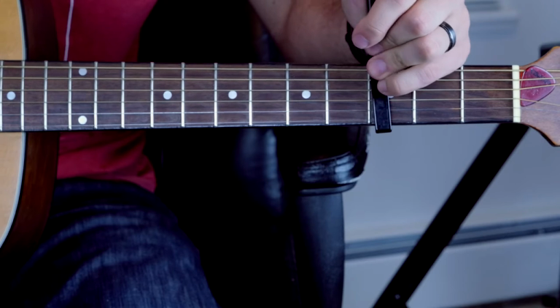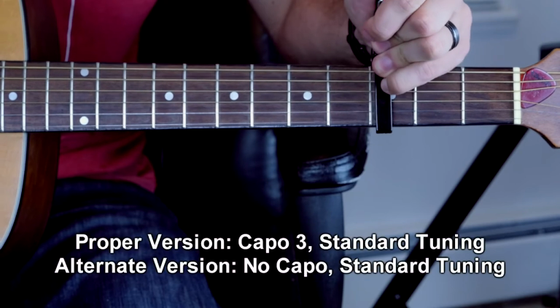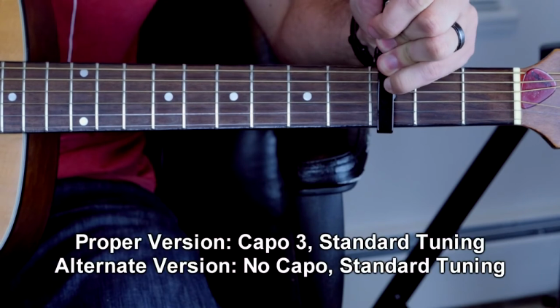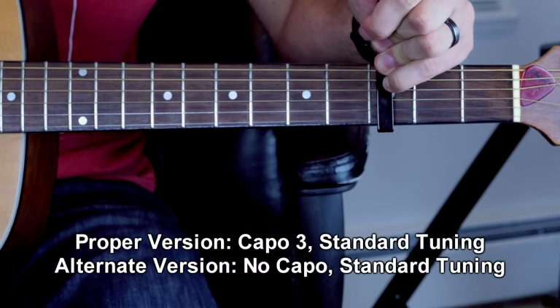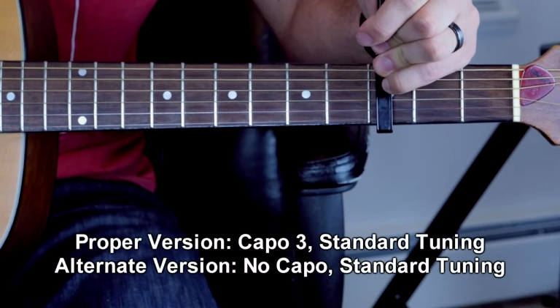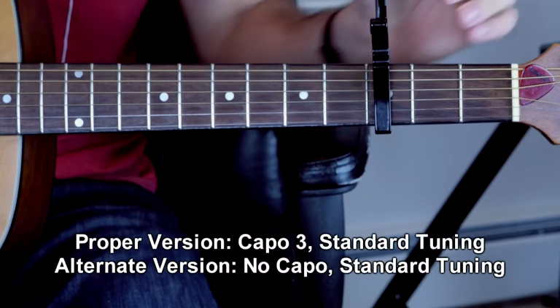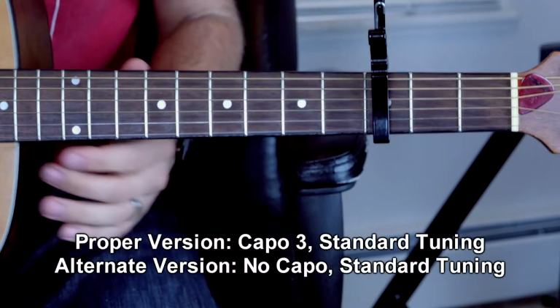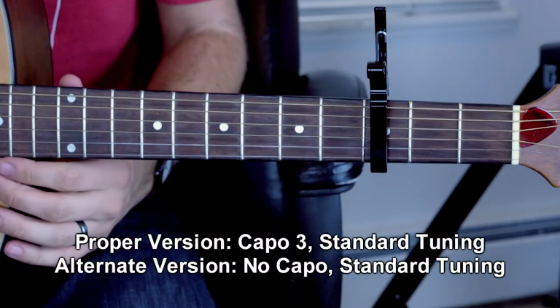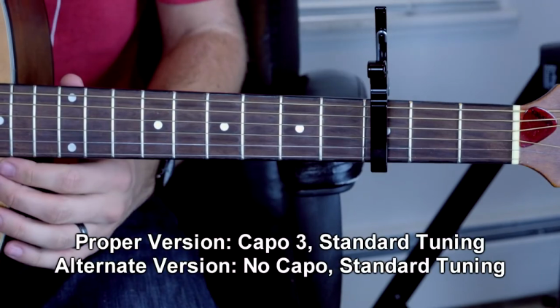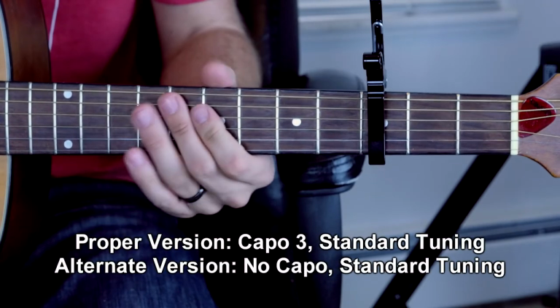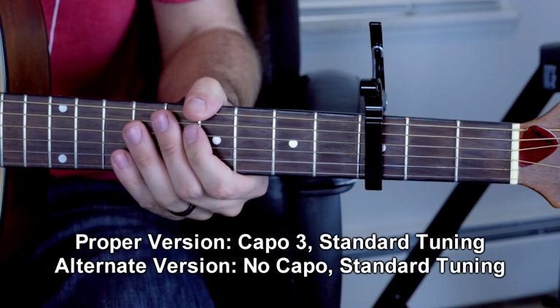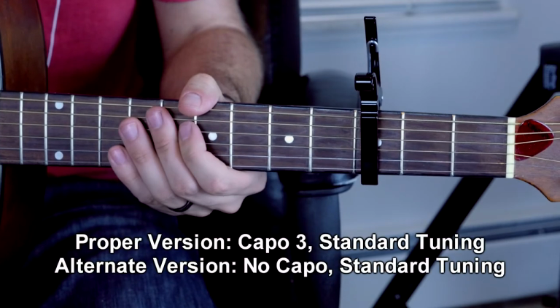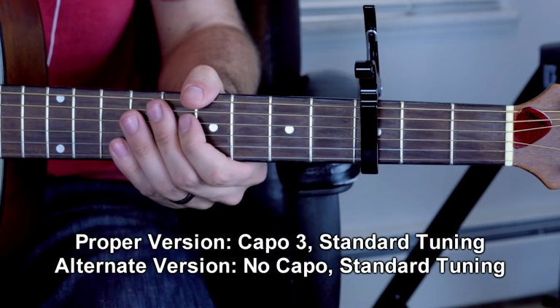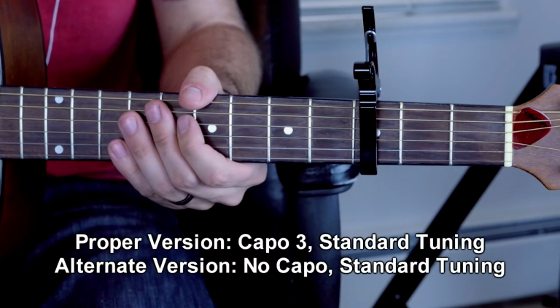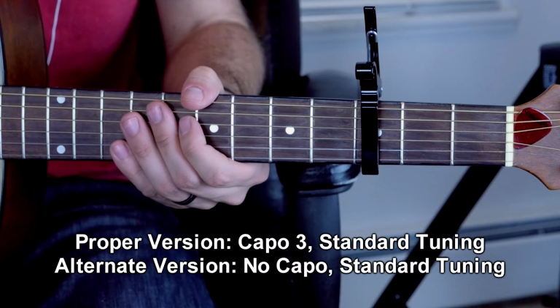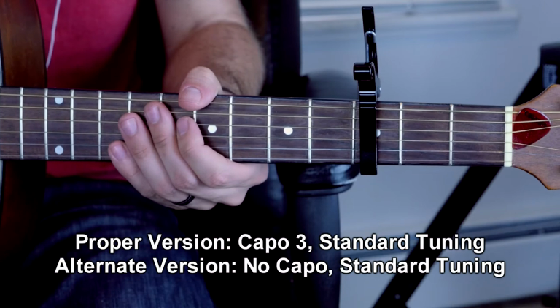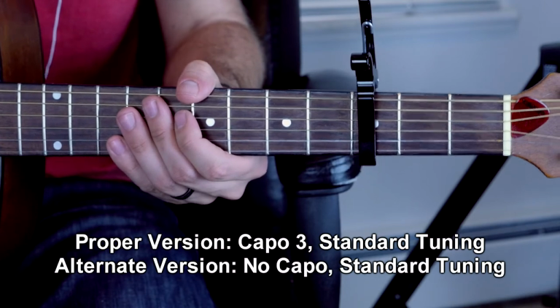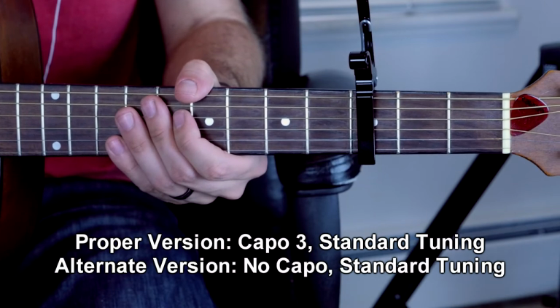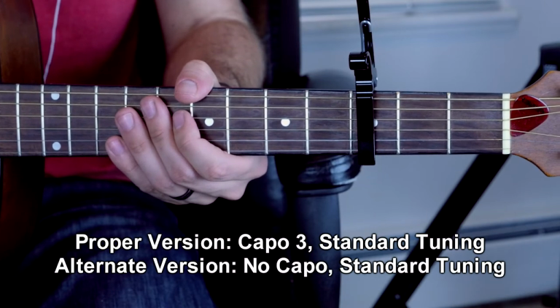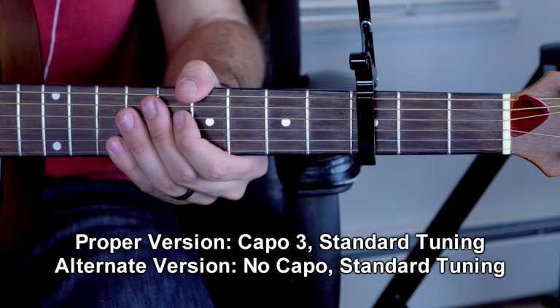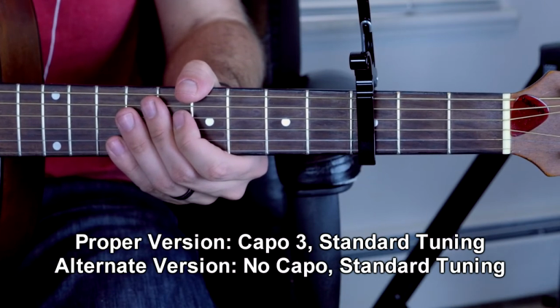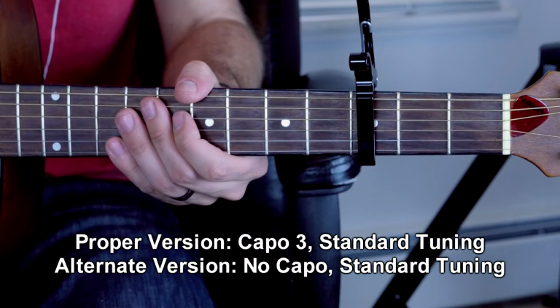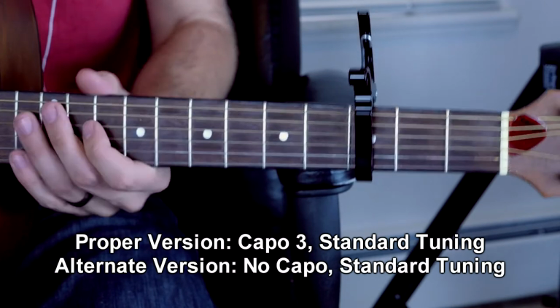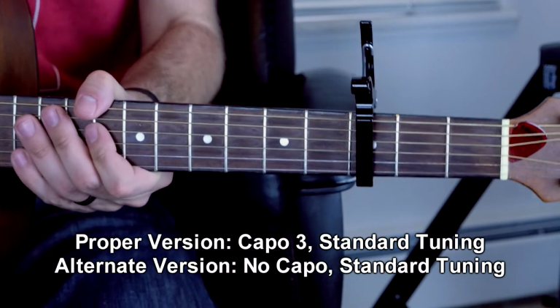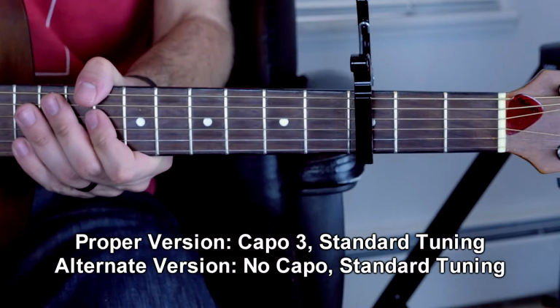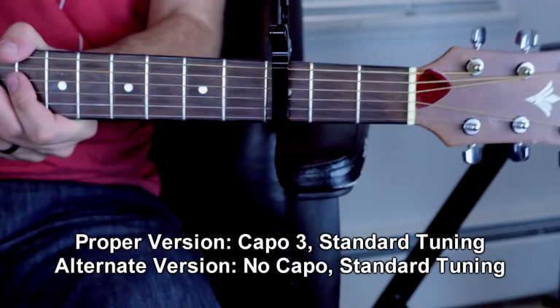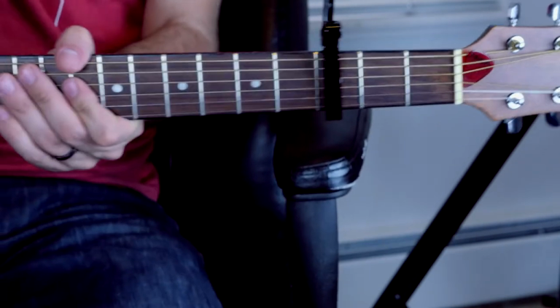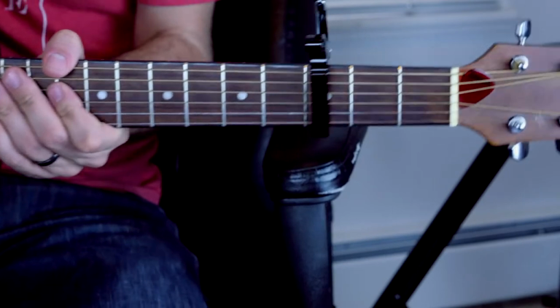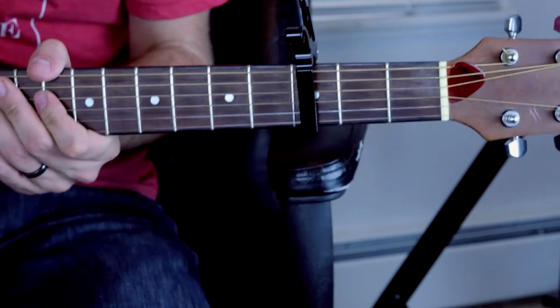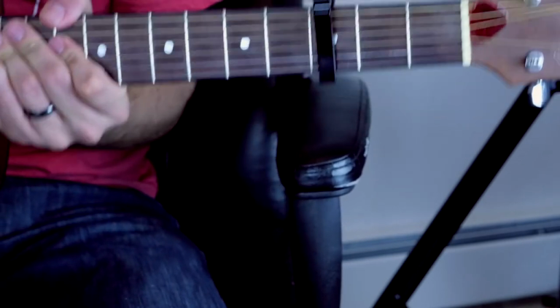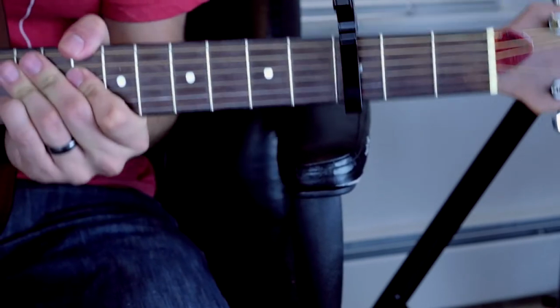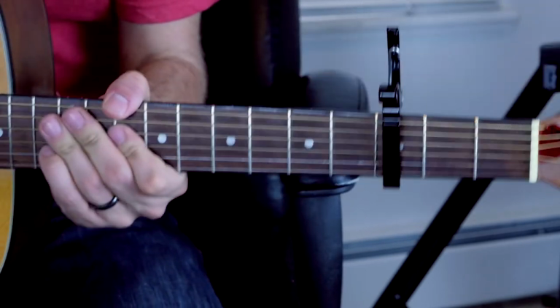First, I'll show you how to play it with the capo. You're going to want a capo 3 here. The song is in standard tuning — E-A-D-G-B-E. Capo 3 for this first version.